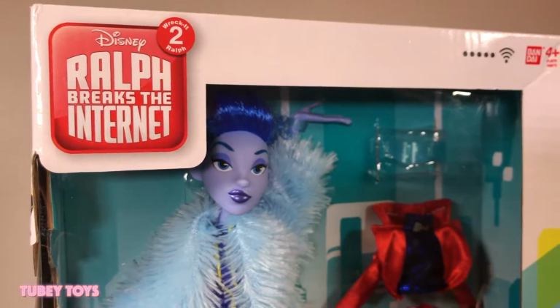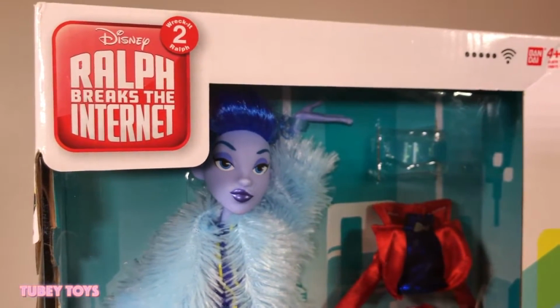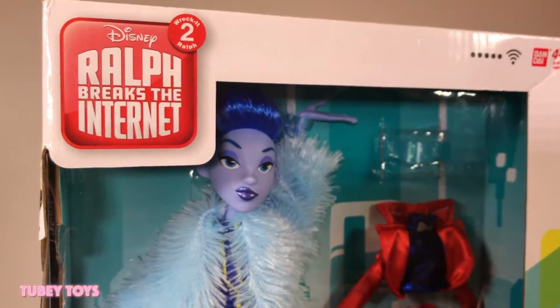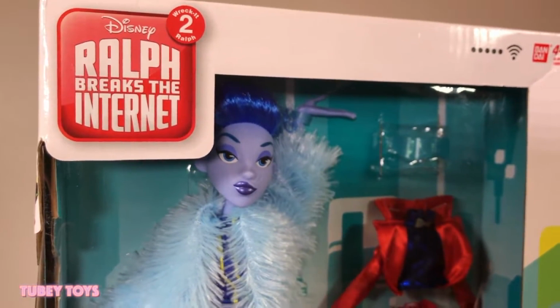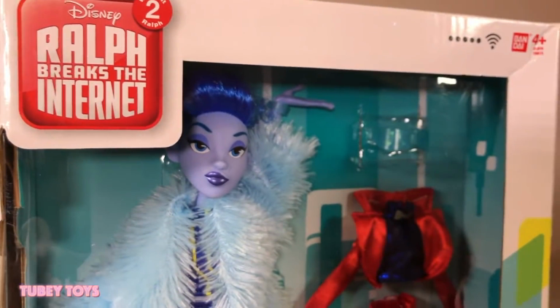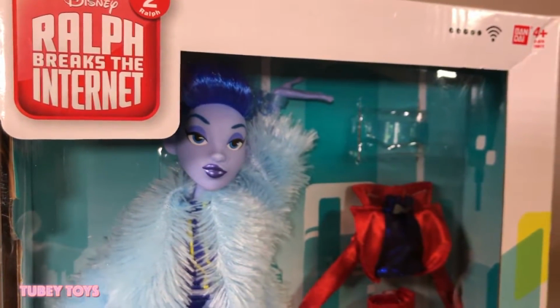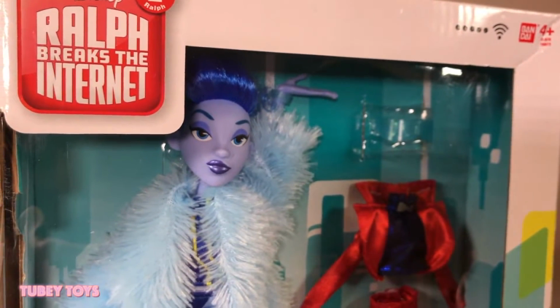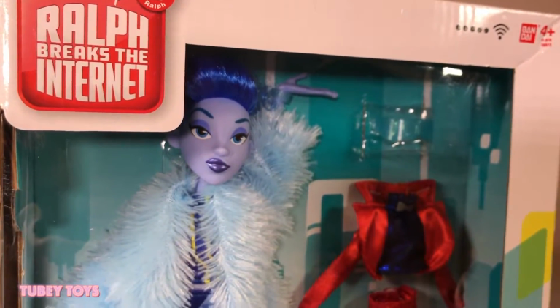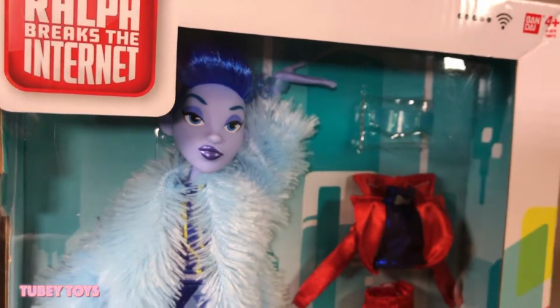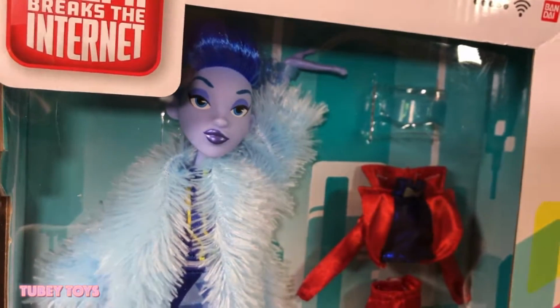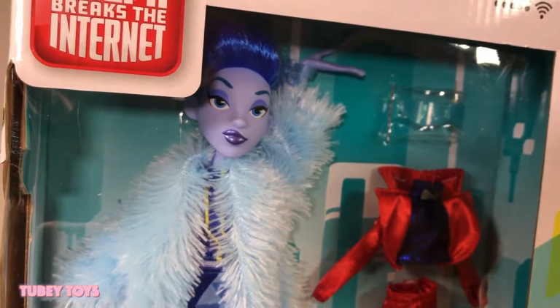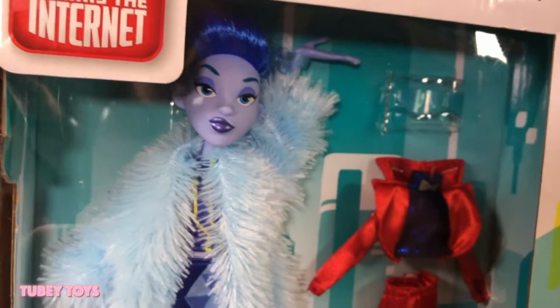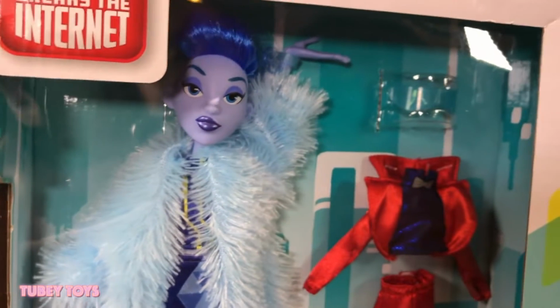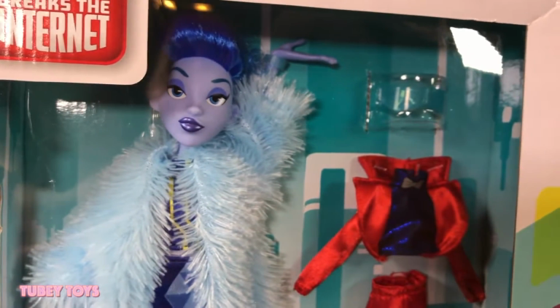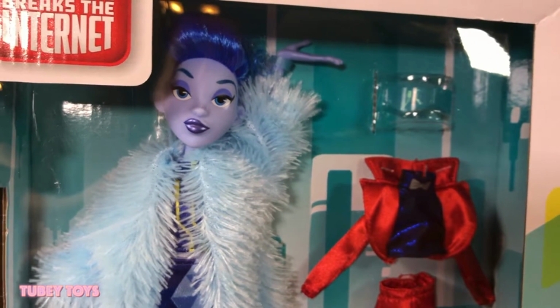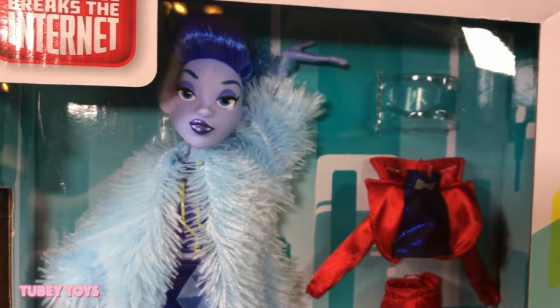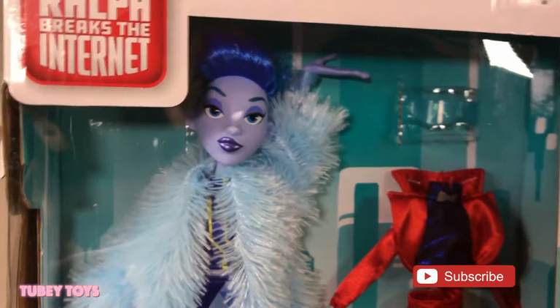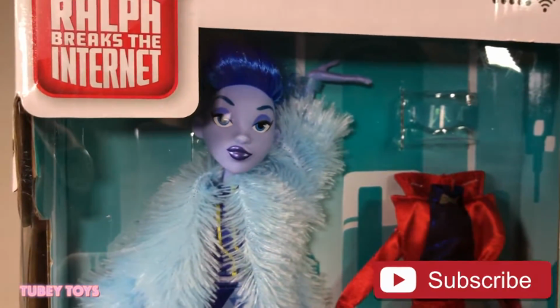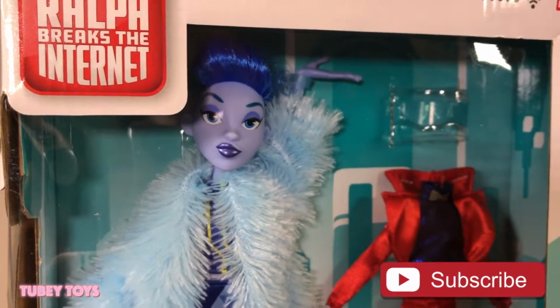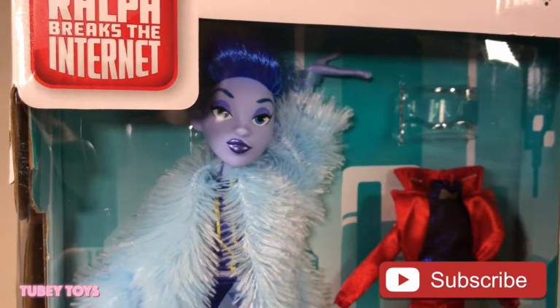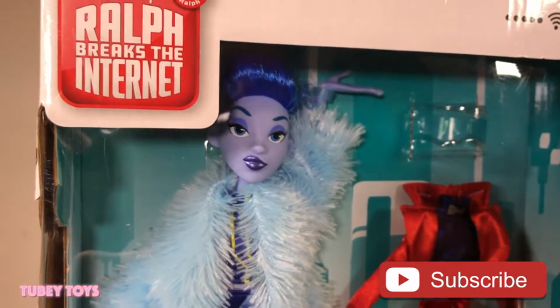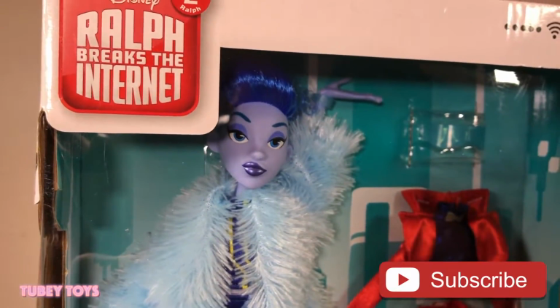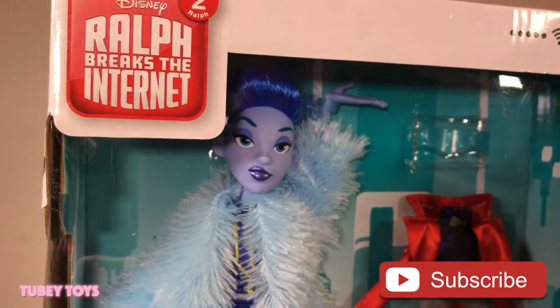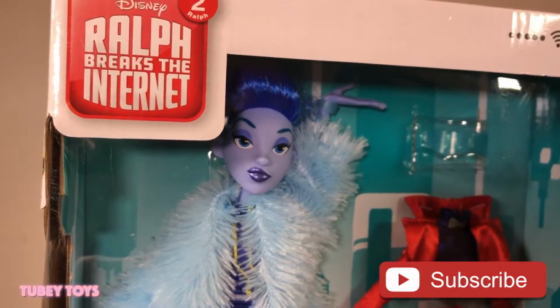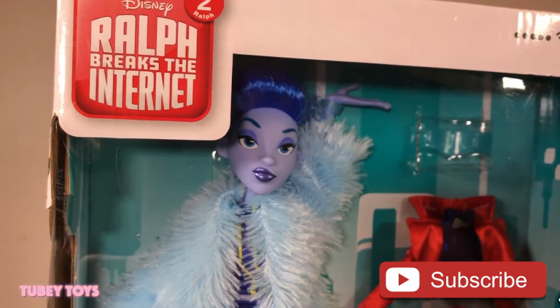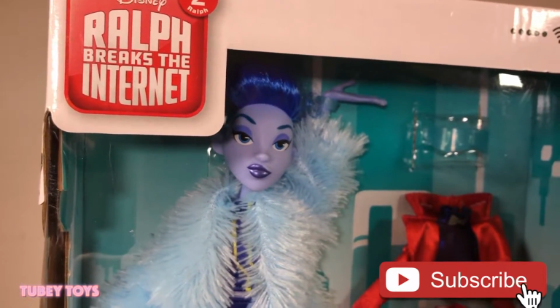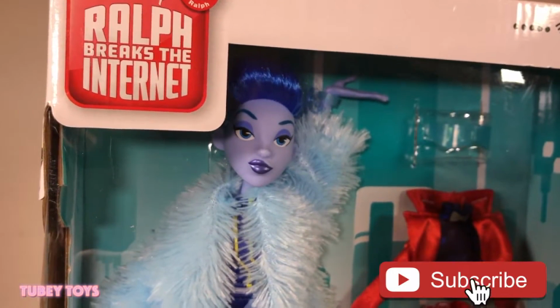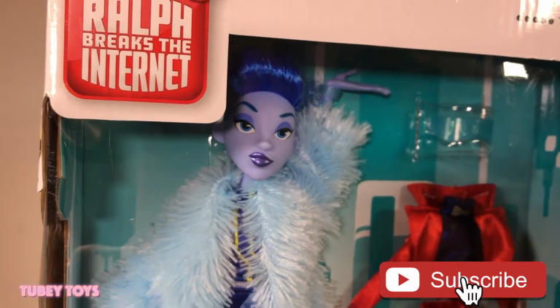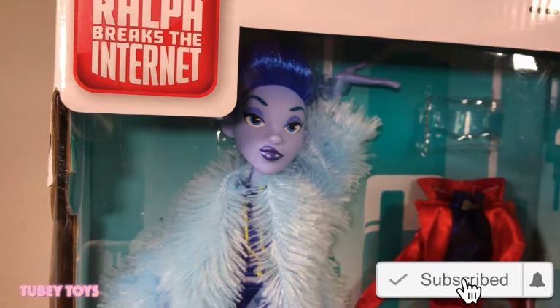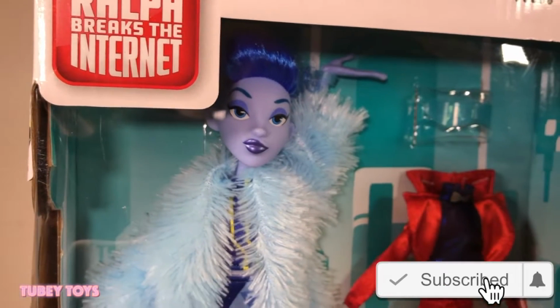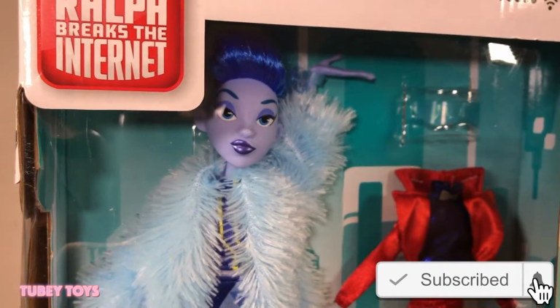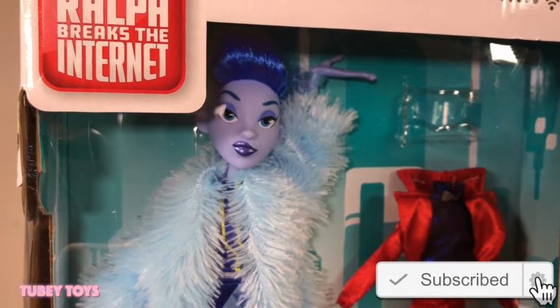She has multiple points of articulation. Let's get her out of the box. Don't forget to give this video a thumbs up and please subscribe to my channel. If you haven't already, ring that notification bell.